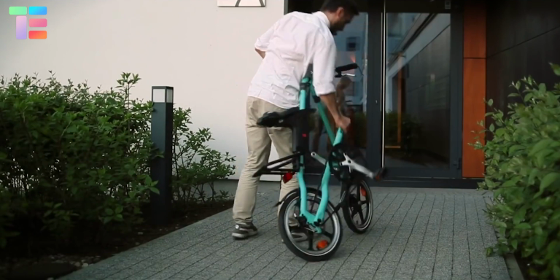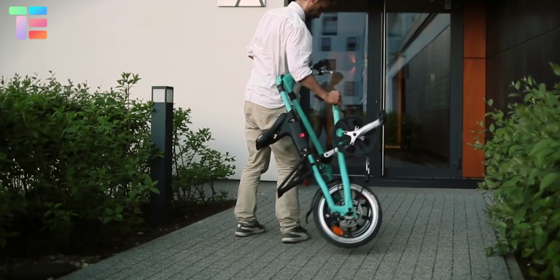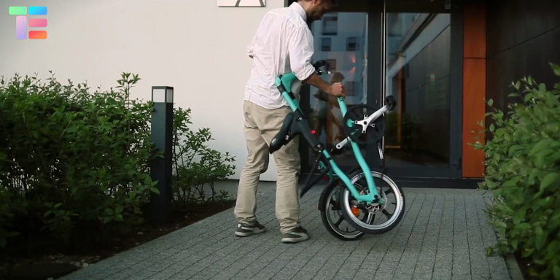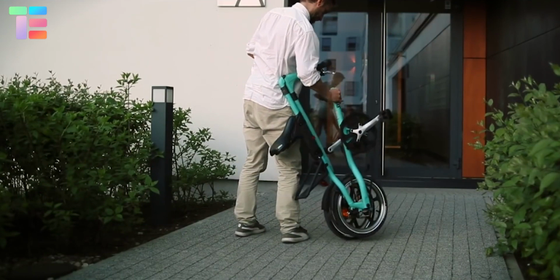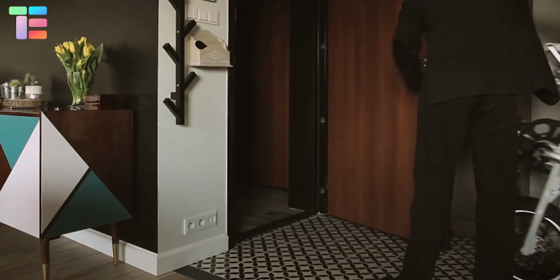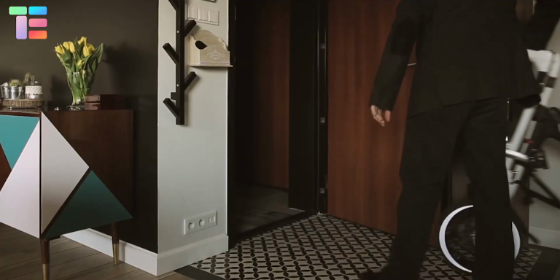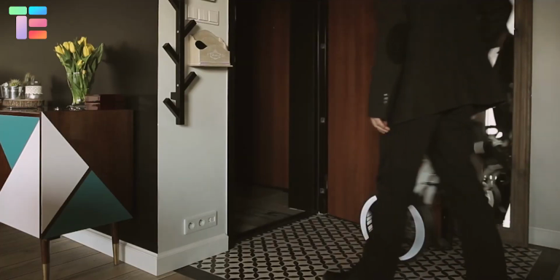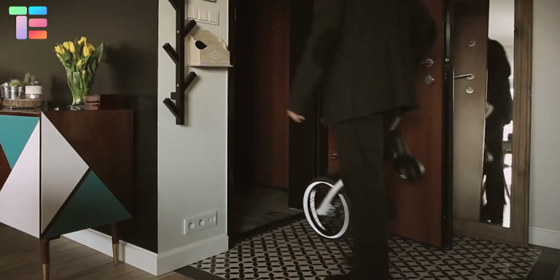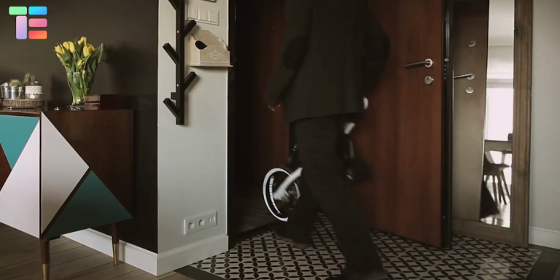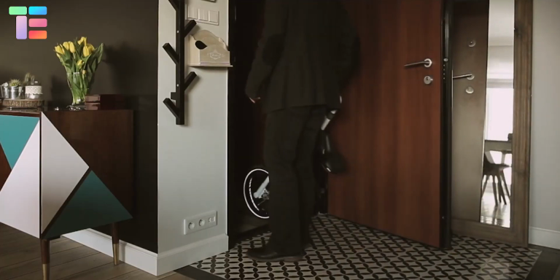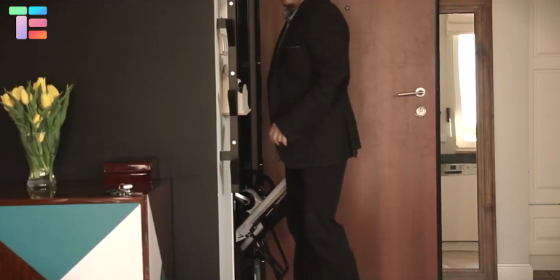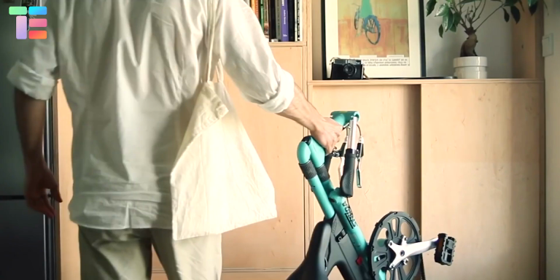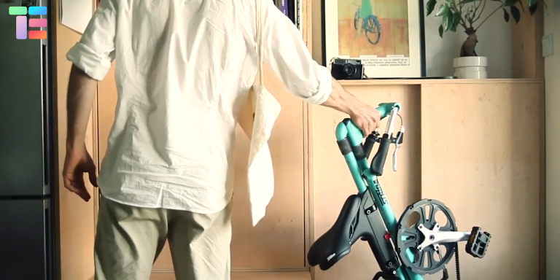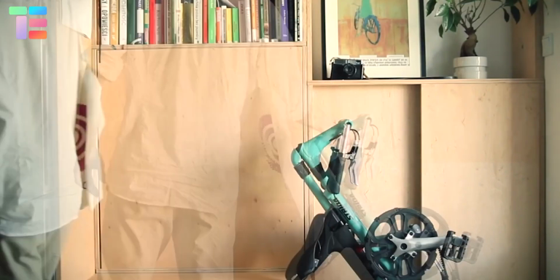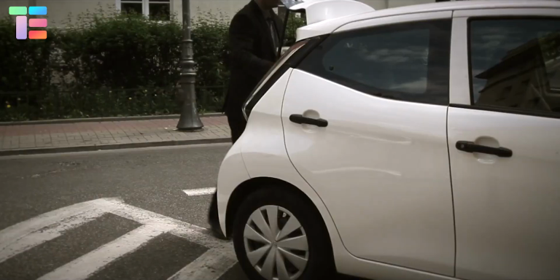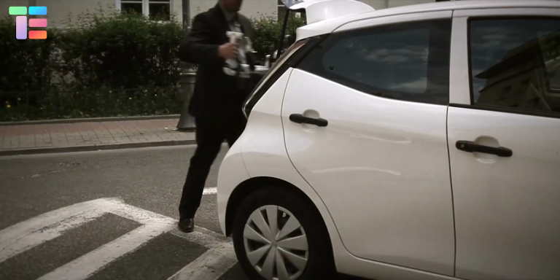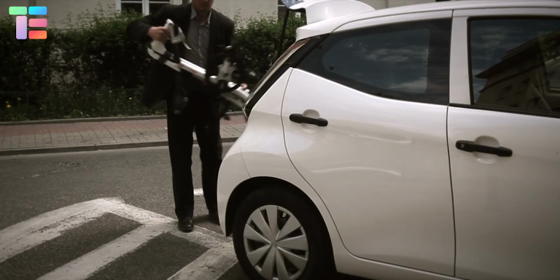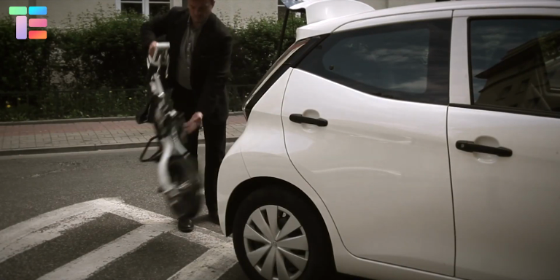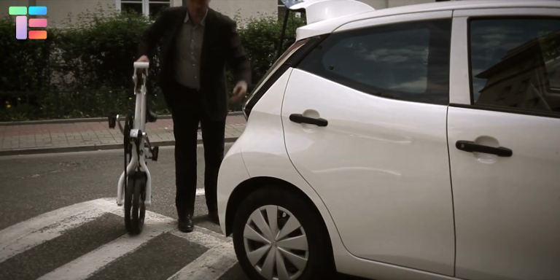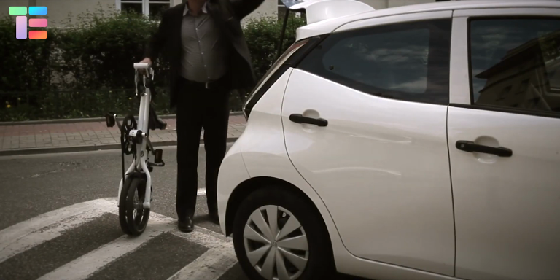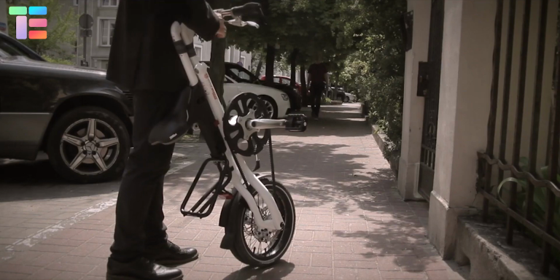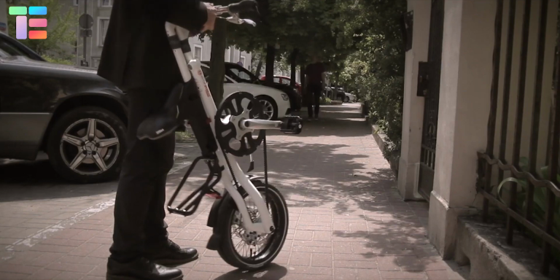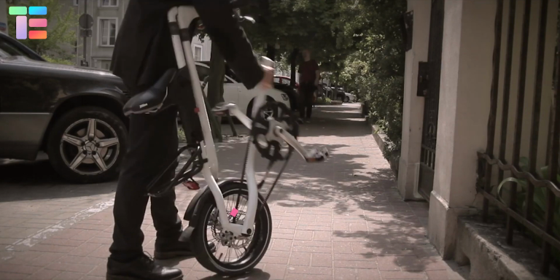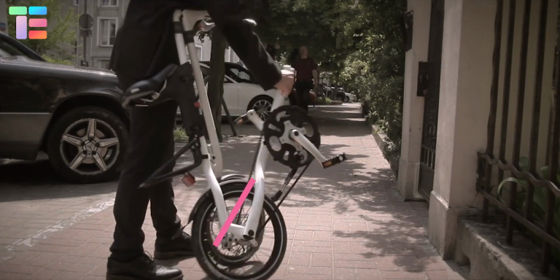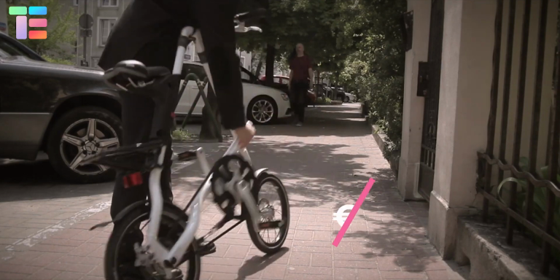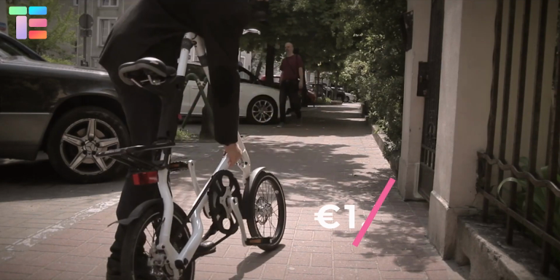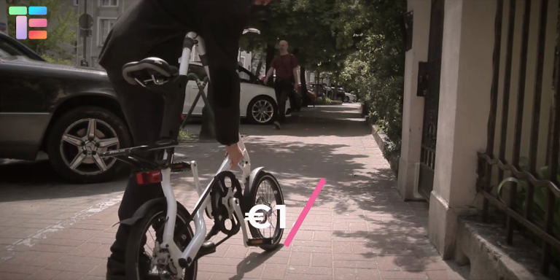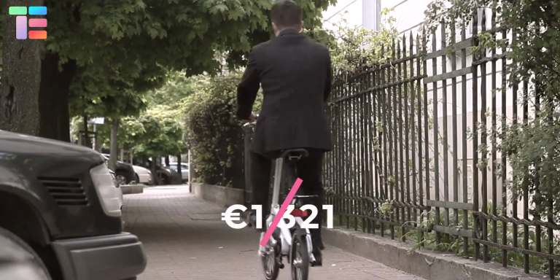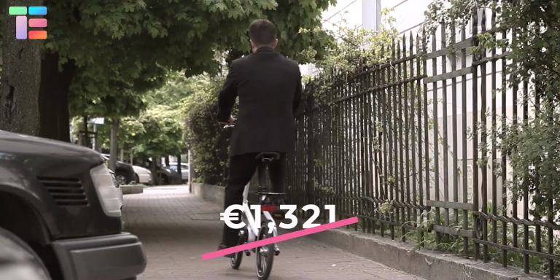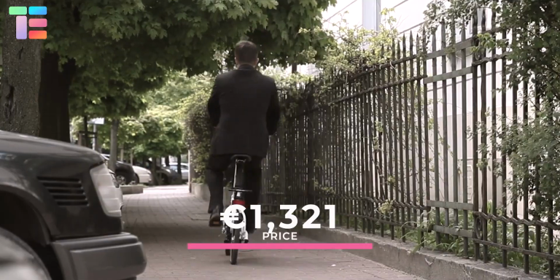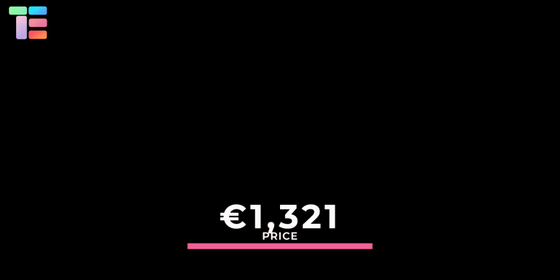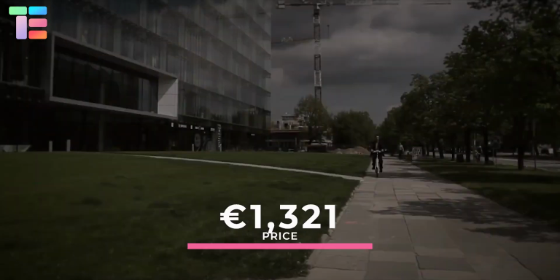After folding, the rider can easily roll the Strider along with them at home or put it in the car's trunk. The approximate price of Strider is €1,321.